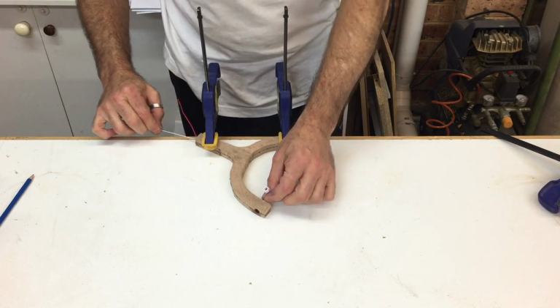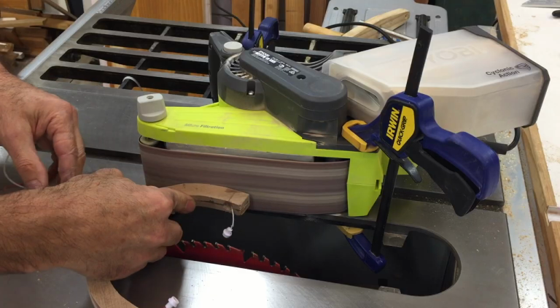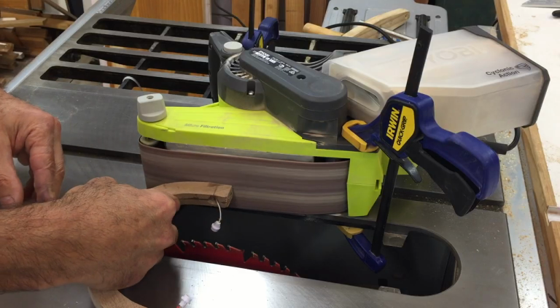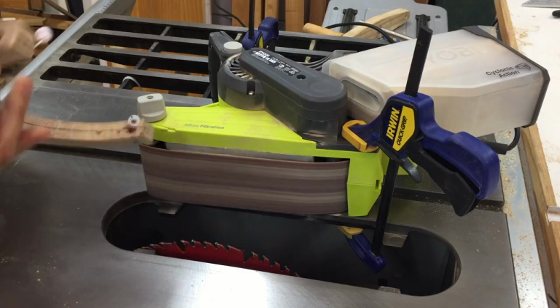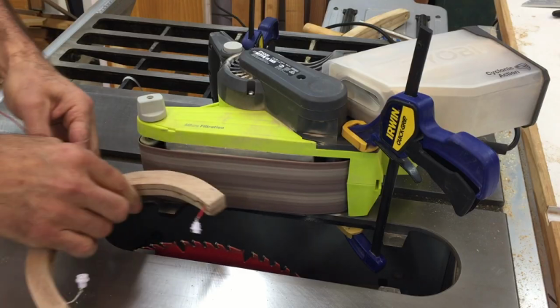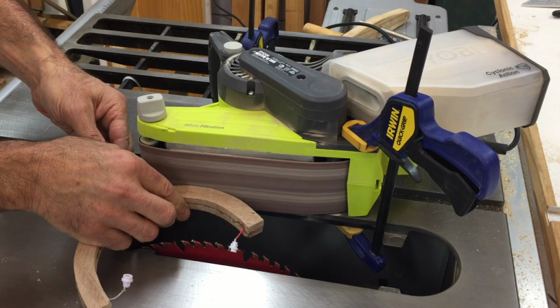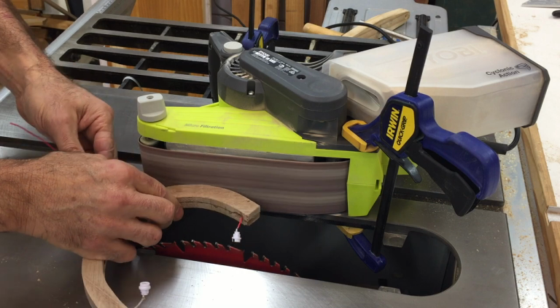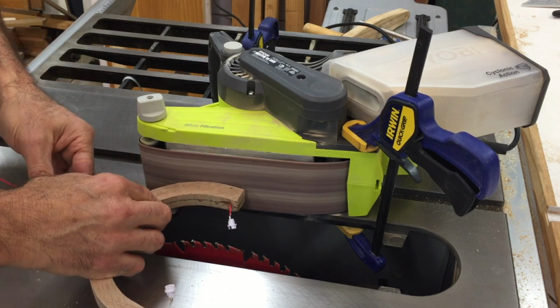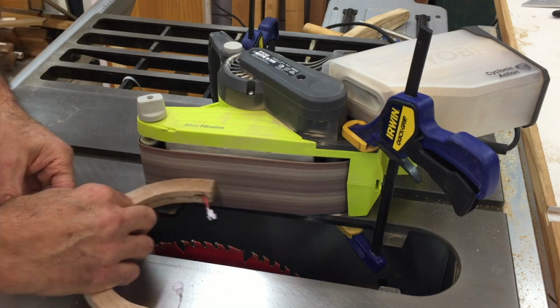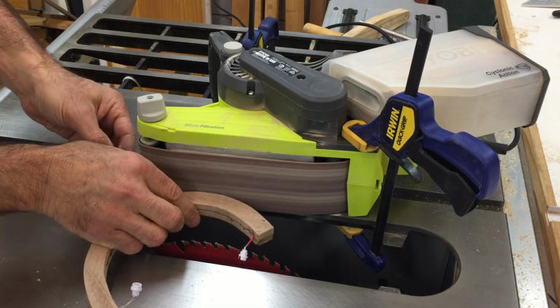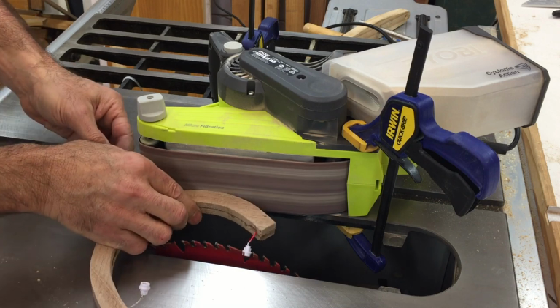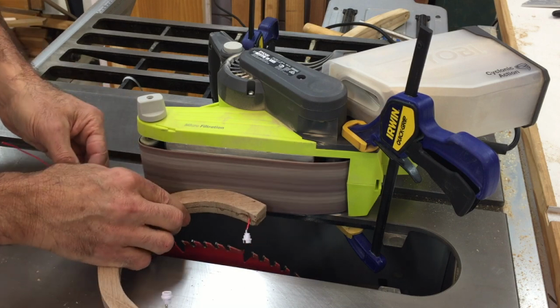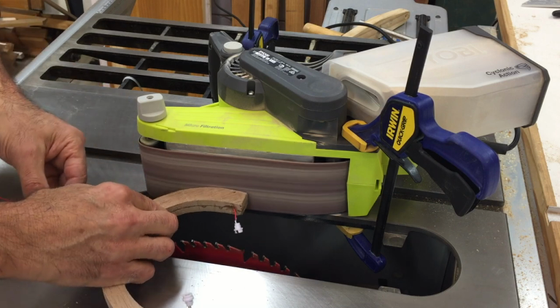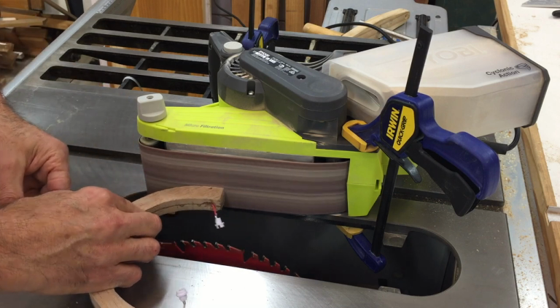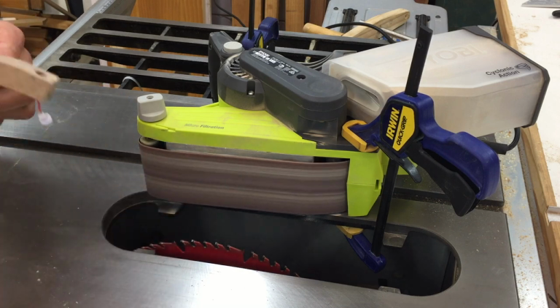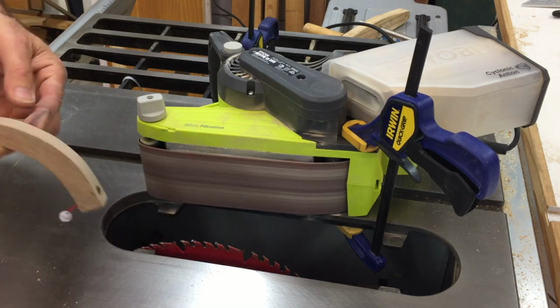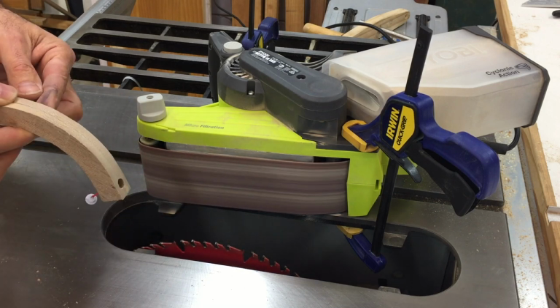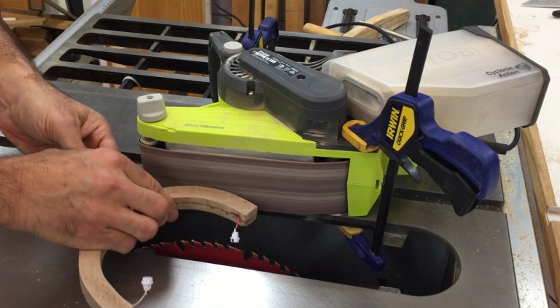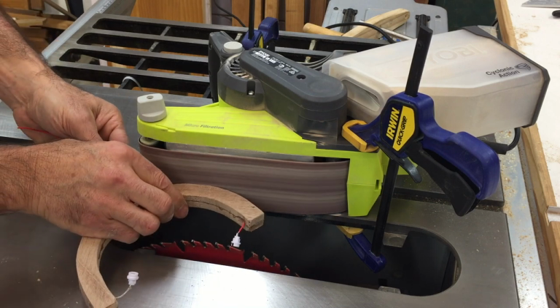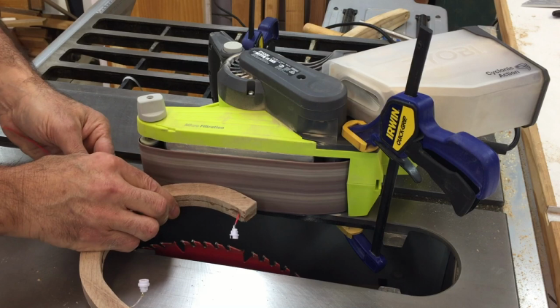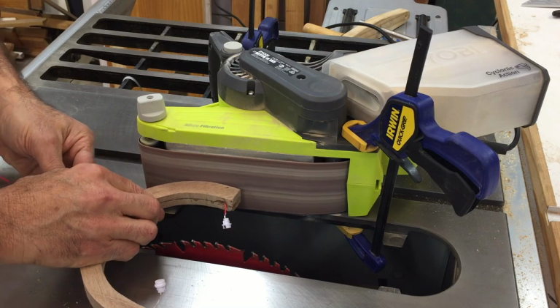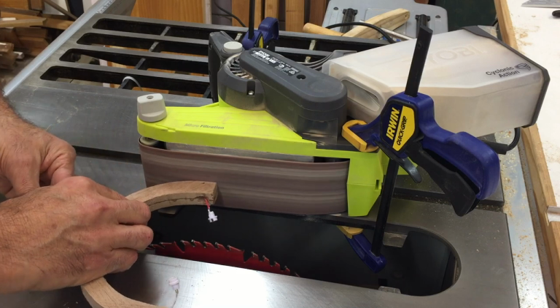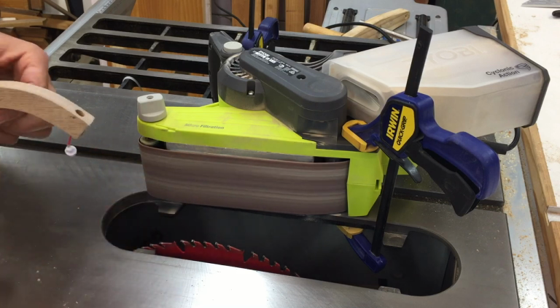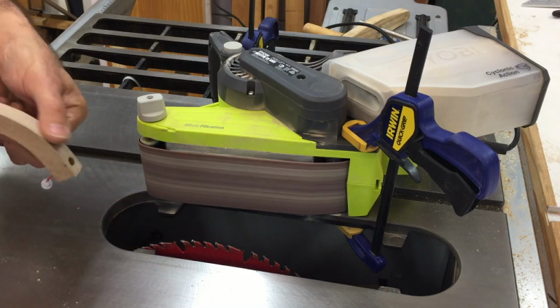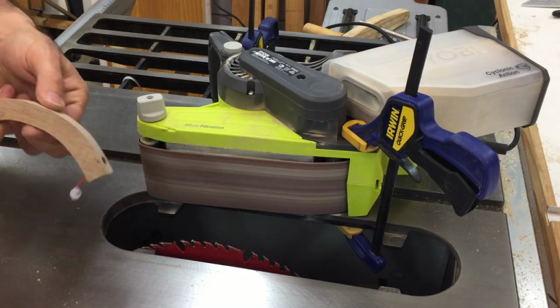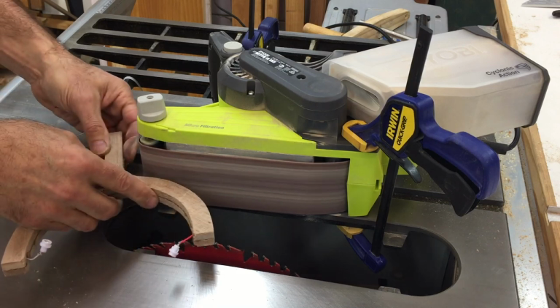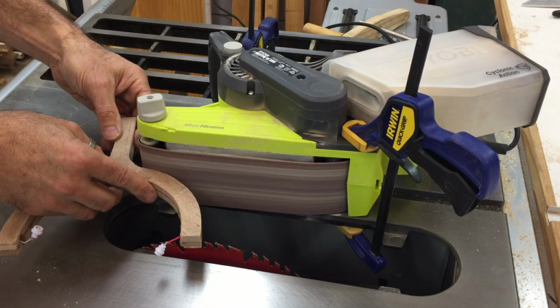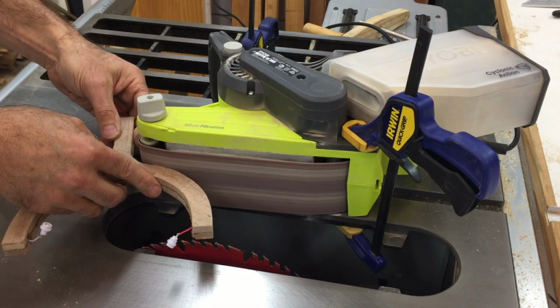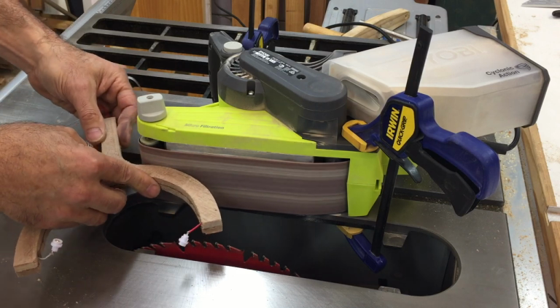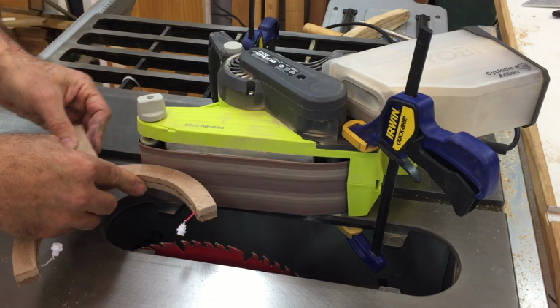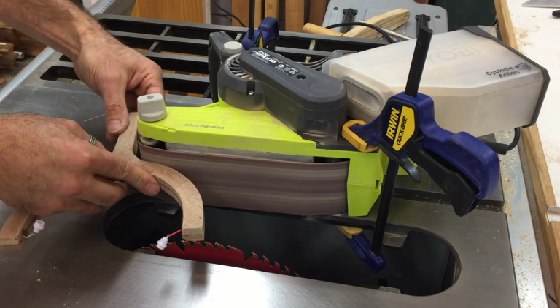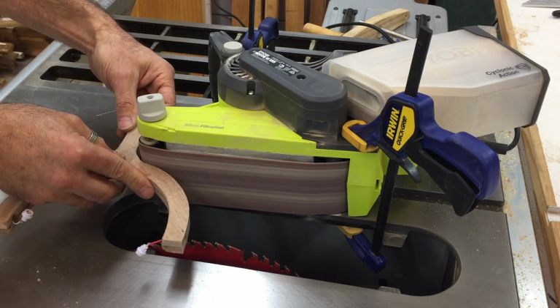I sanded the final shape of the stand using my belt sander on its side and I positioned it over the cutout in my table saw with the insert removed and the dust extraction switched on — it worked a treat.